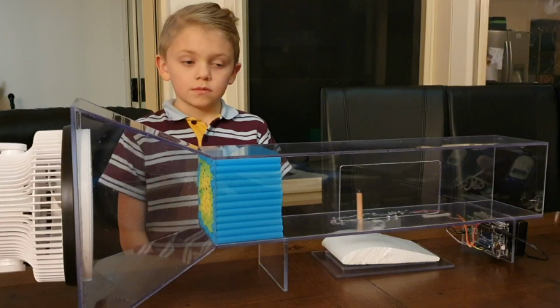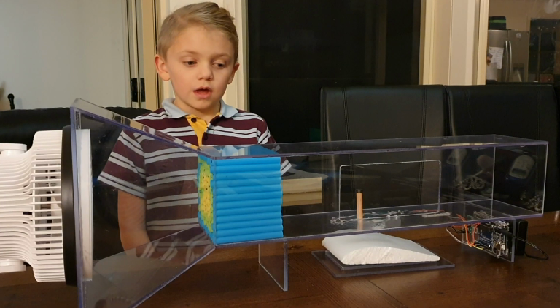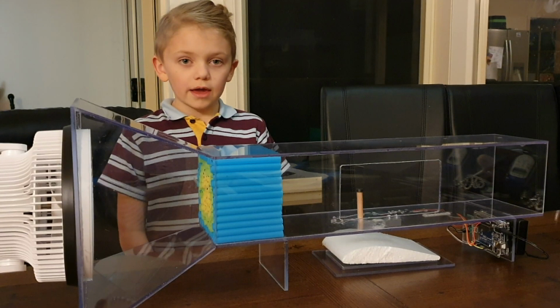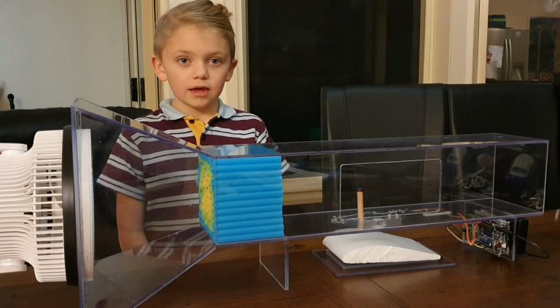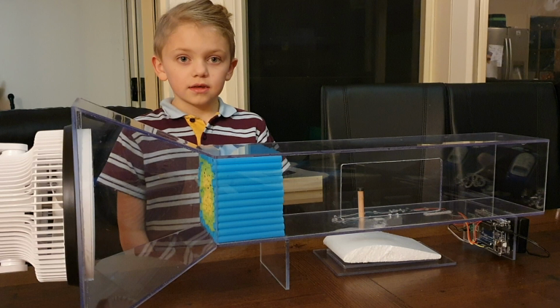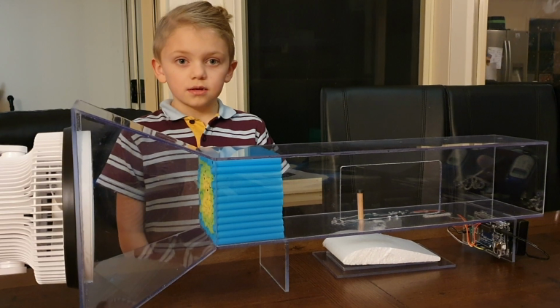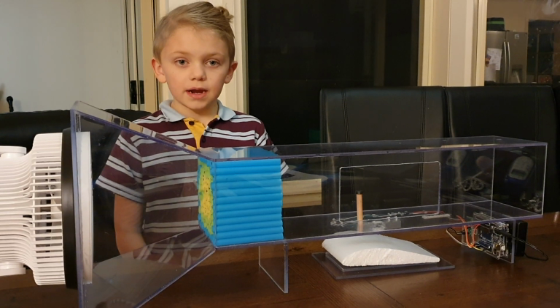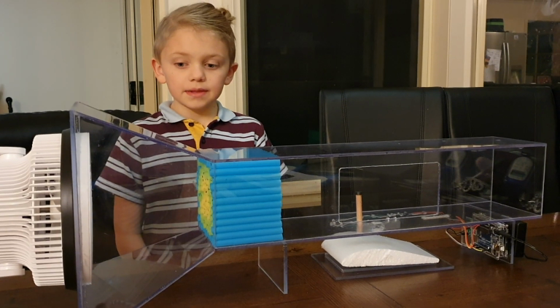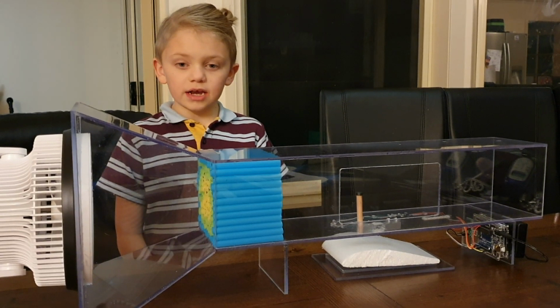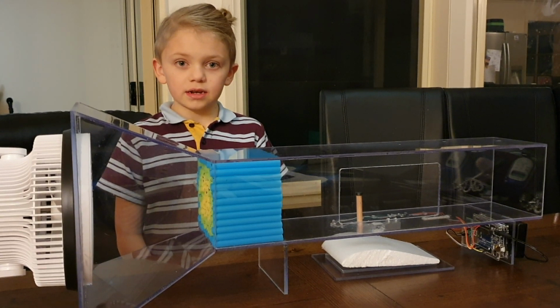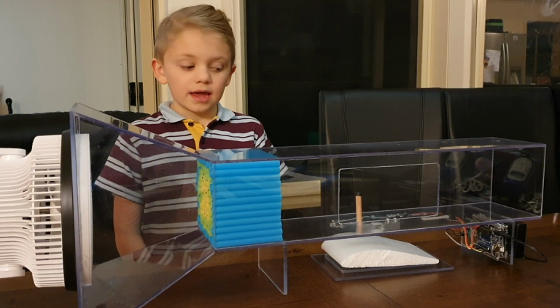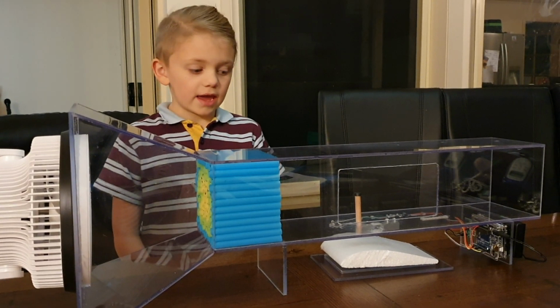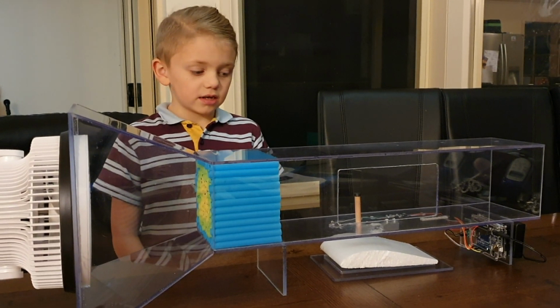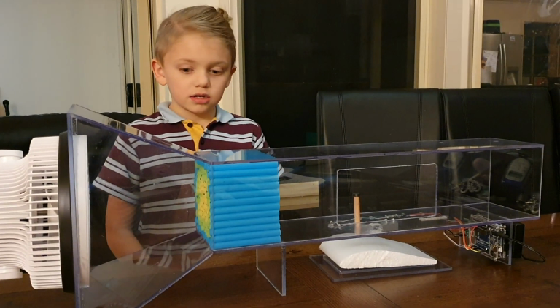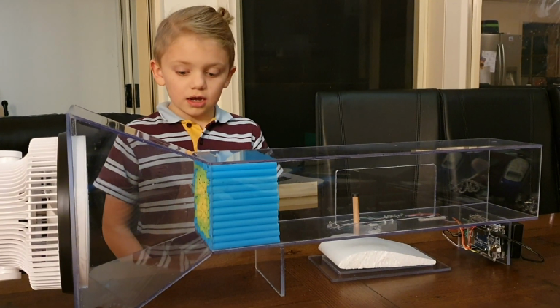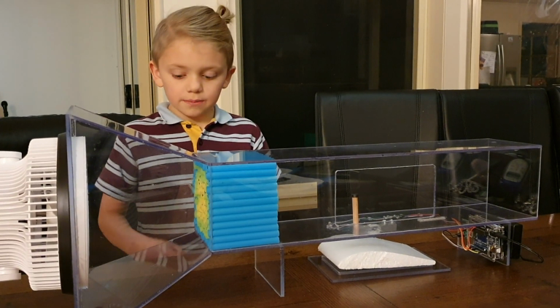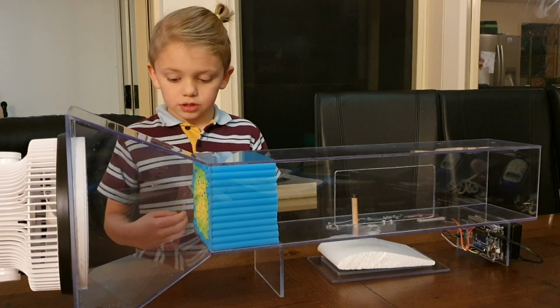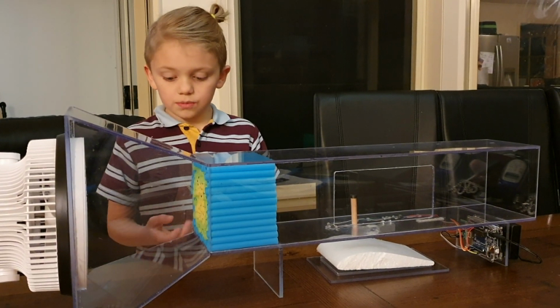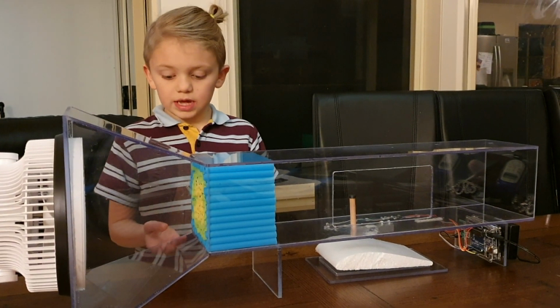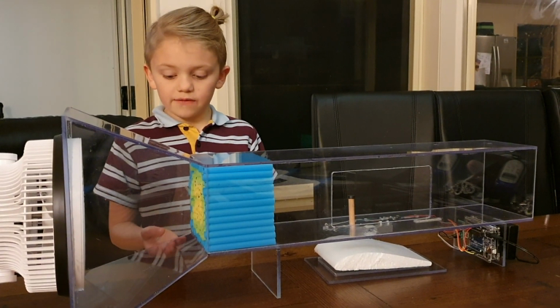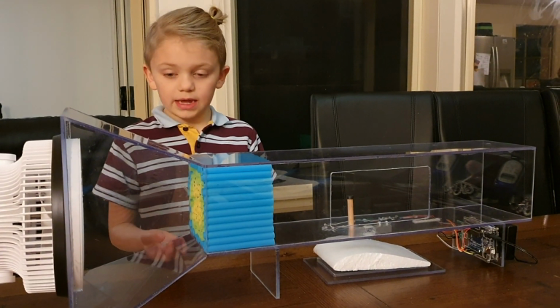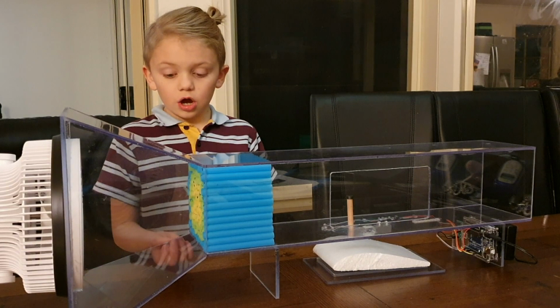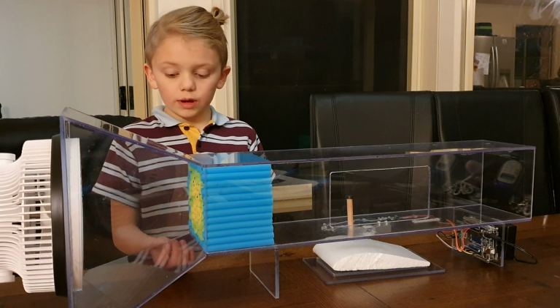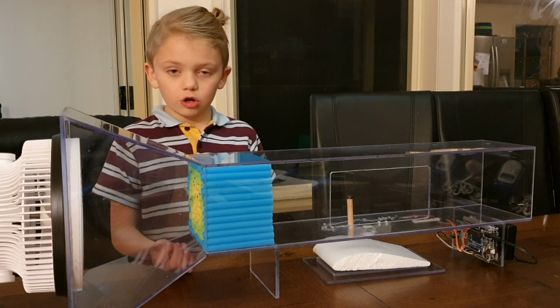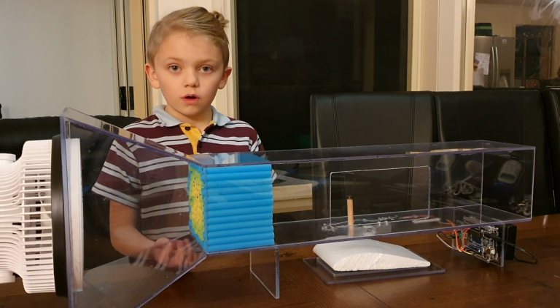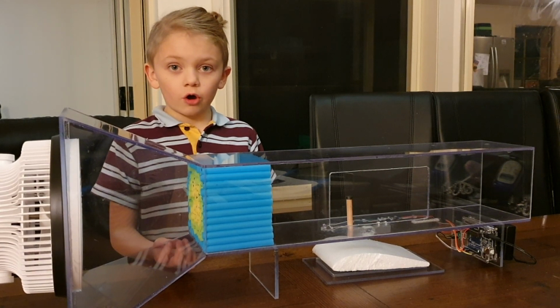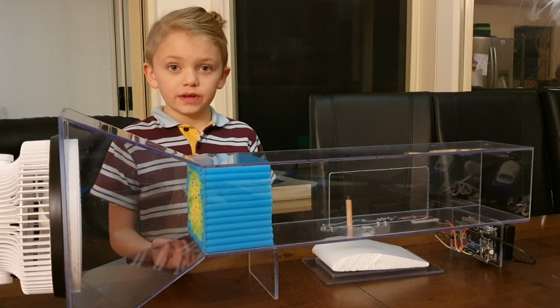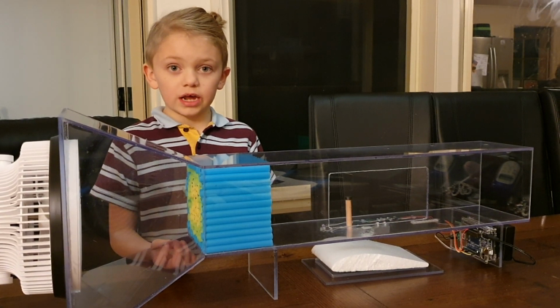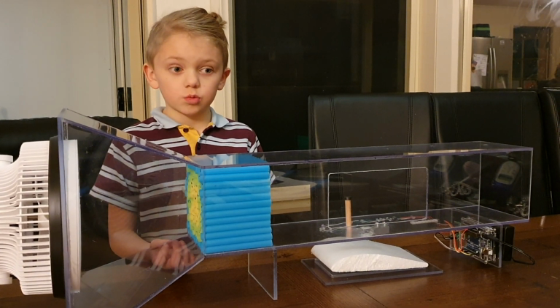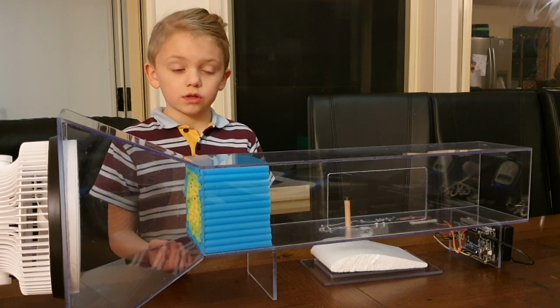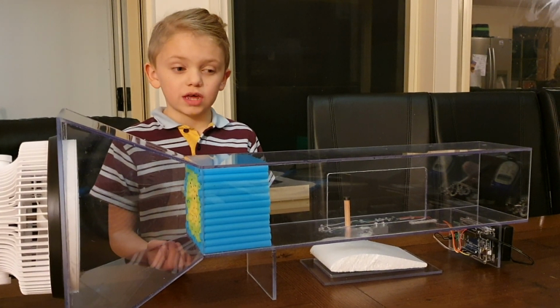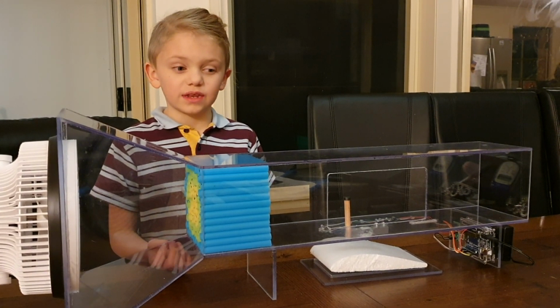Hey guys, my name is Jackson and over the past two months I have made a wind tunnel for the Olyphant Science Awards 2019.